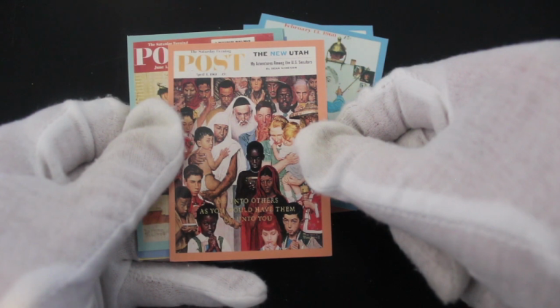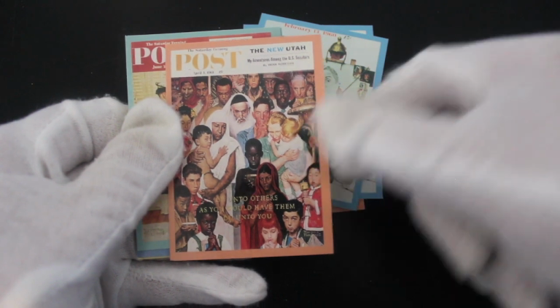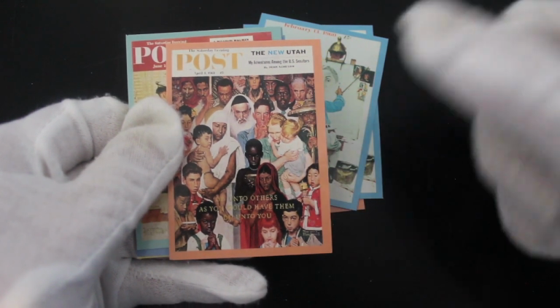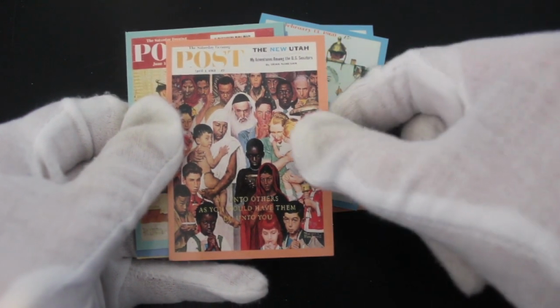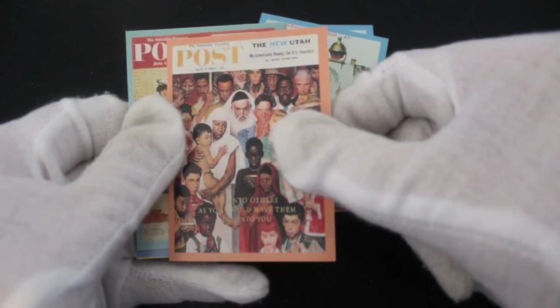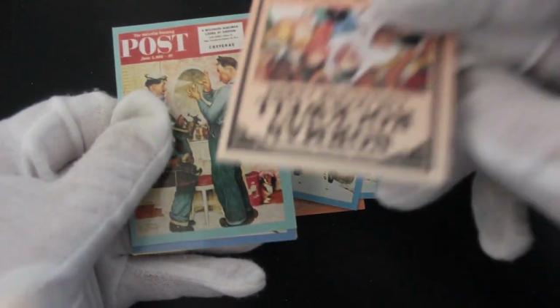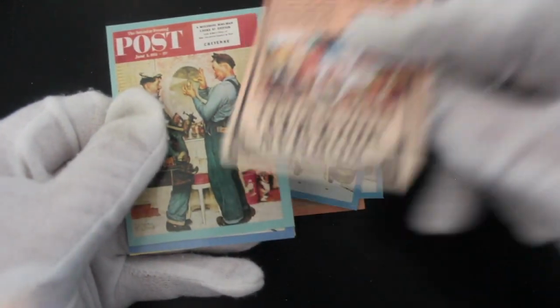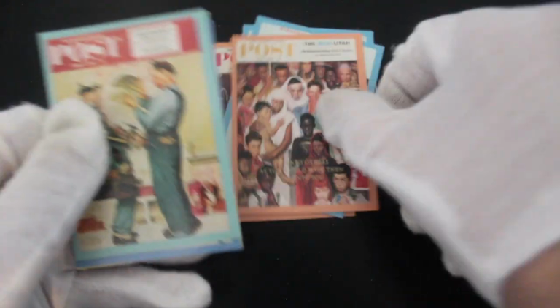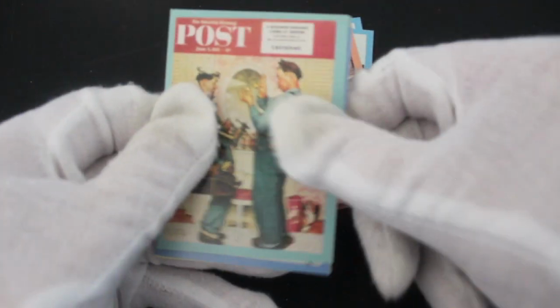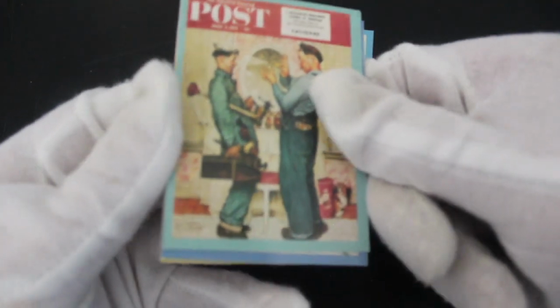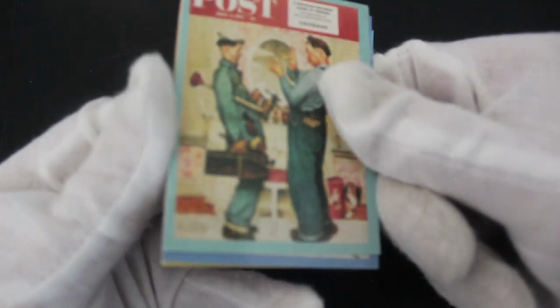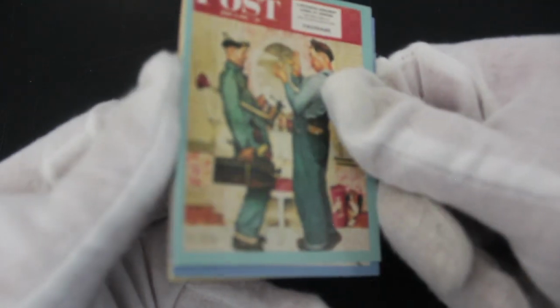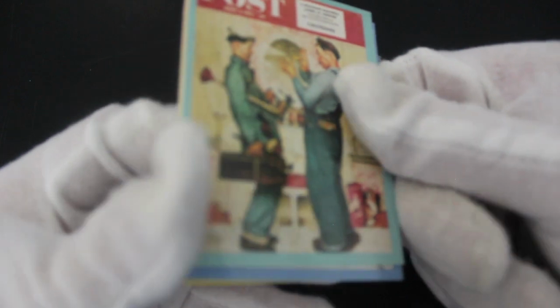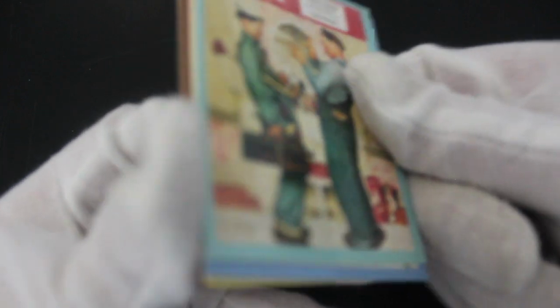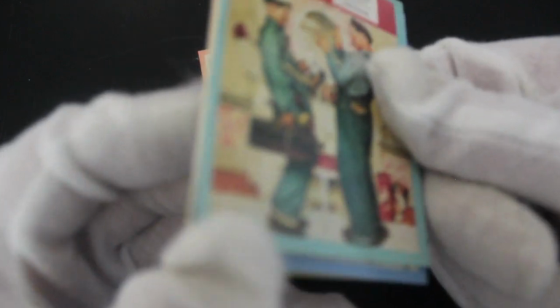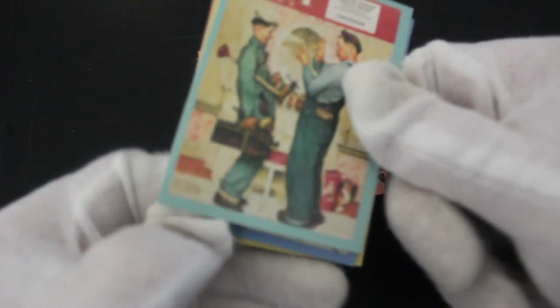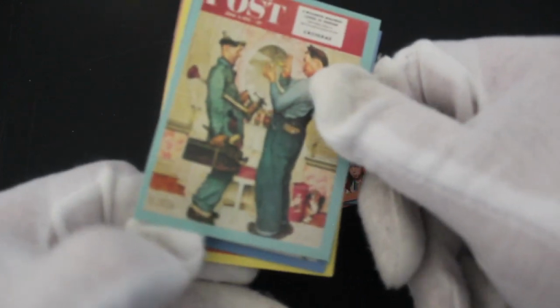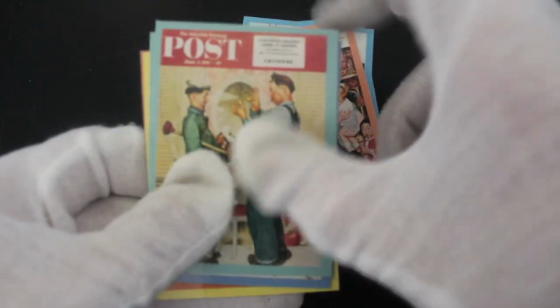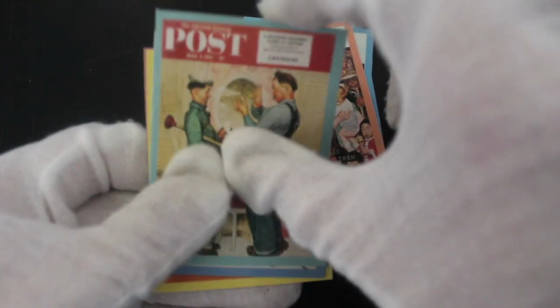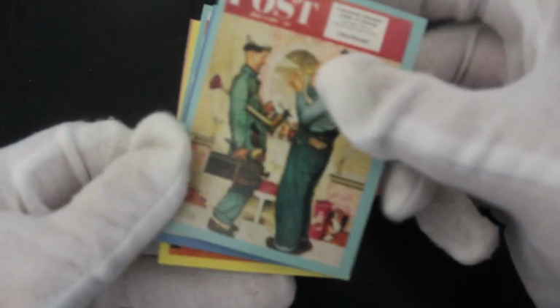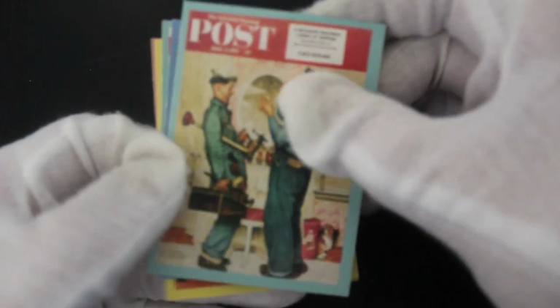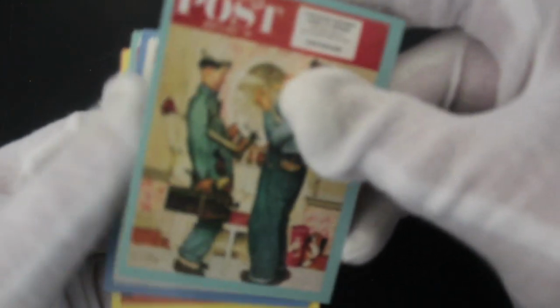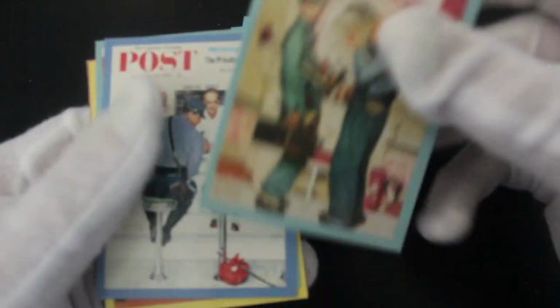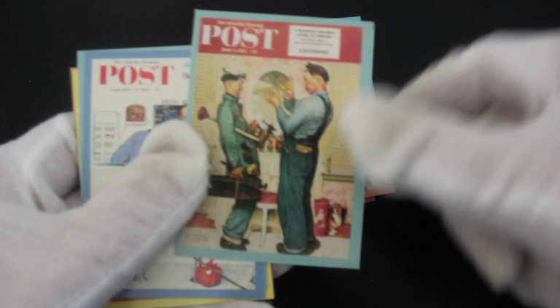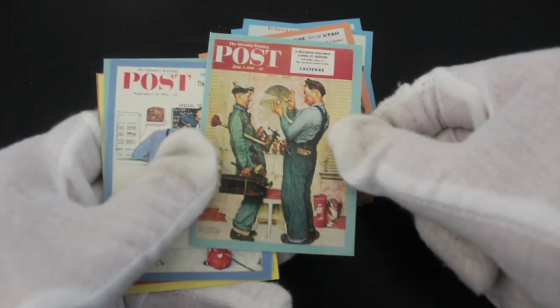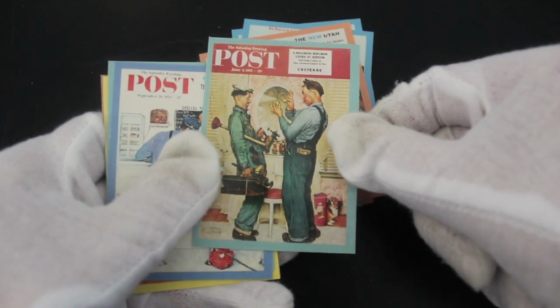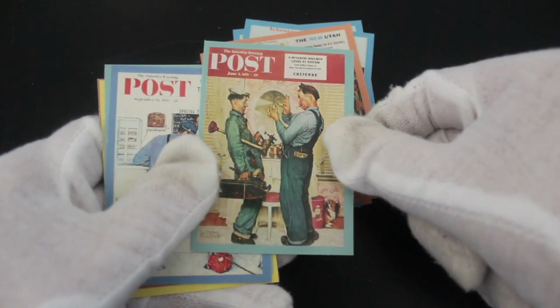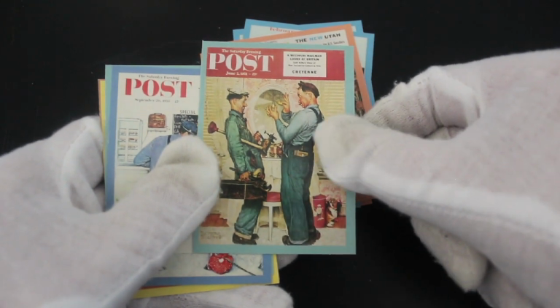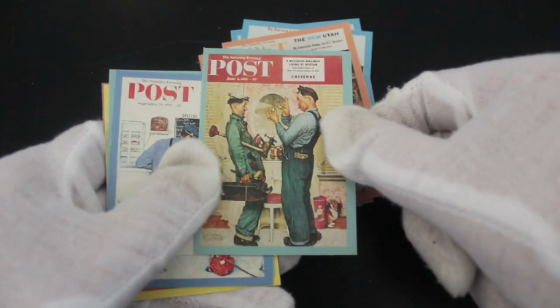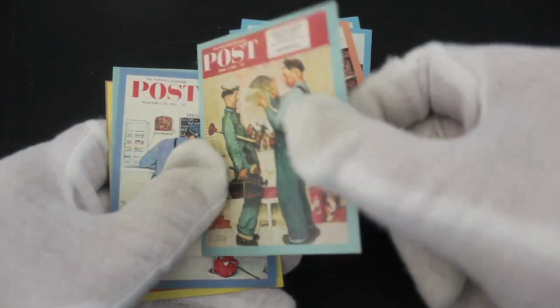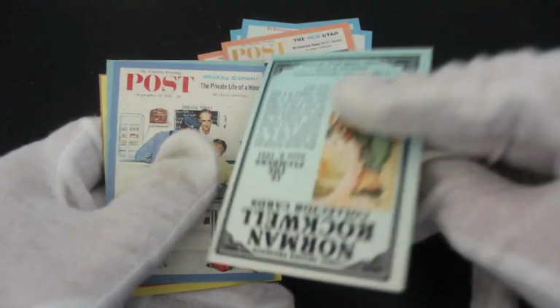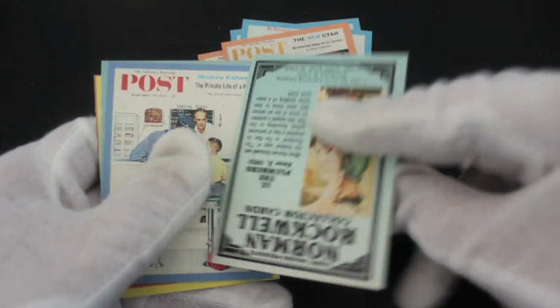Saturday Evening Post. Good, good images. If you like these kind of things, if you like old magazine images, newspaper images, then you'd like this. I'm sure this would be the set for you to get.